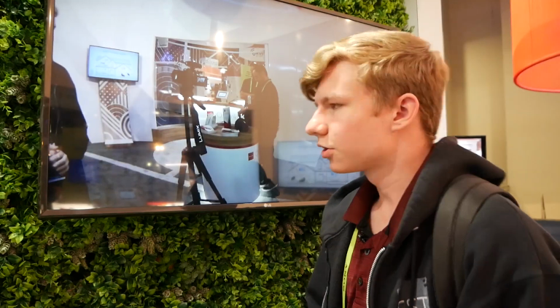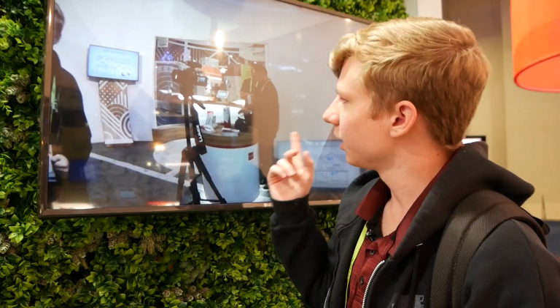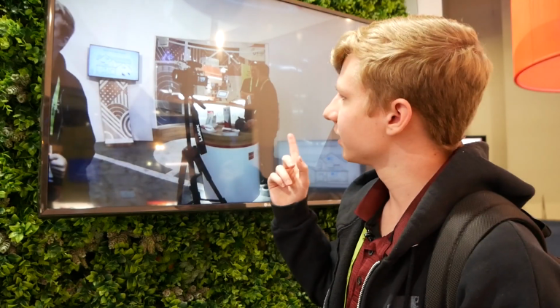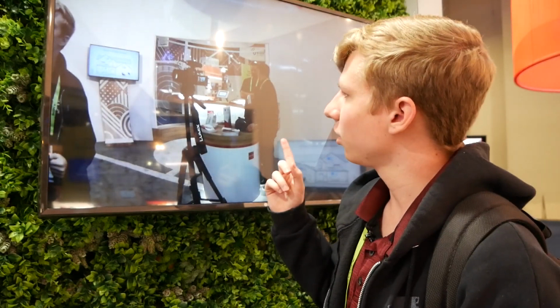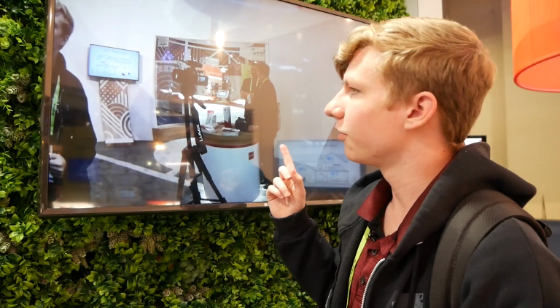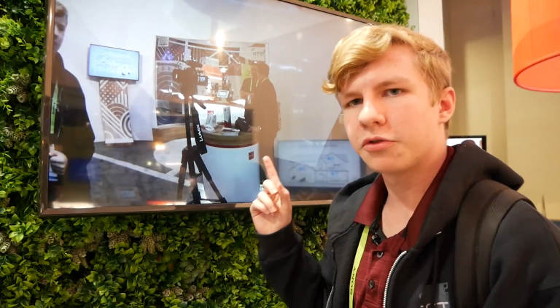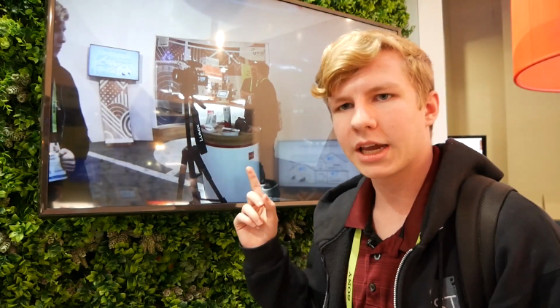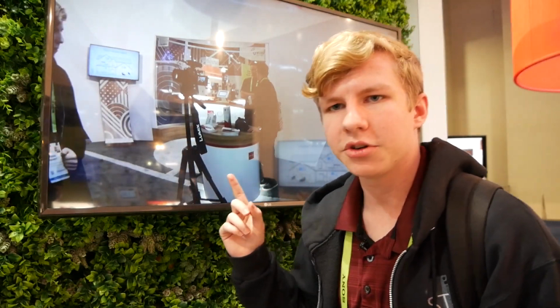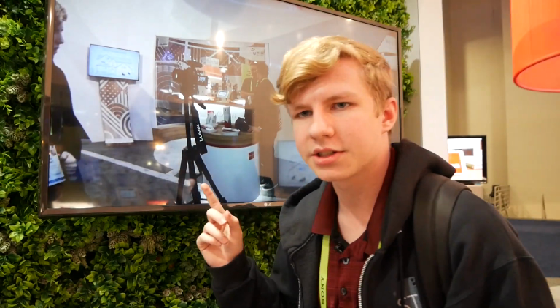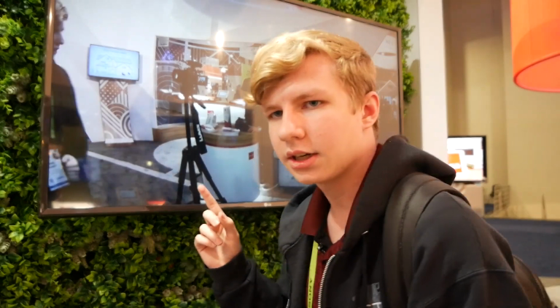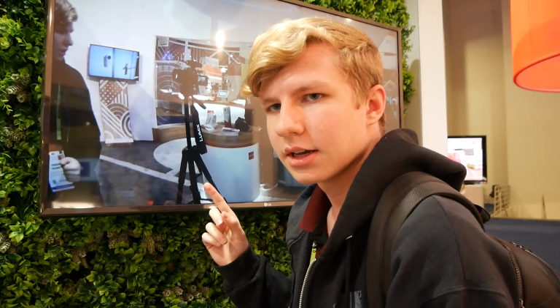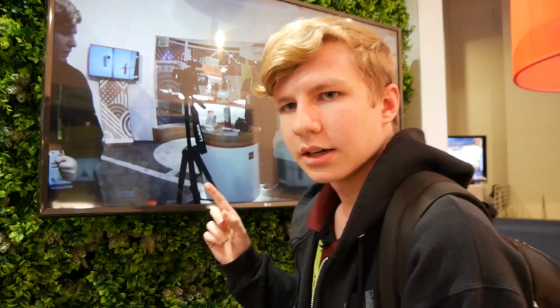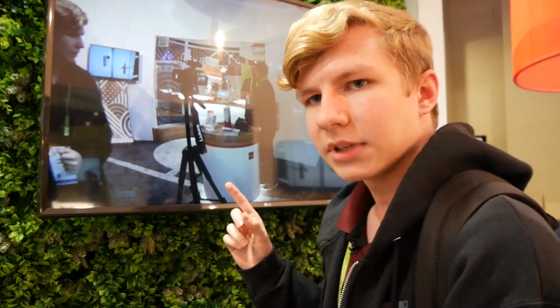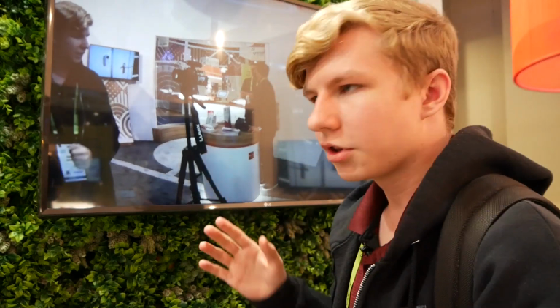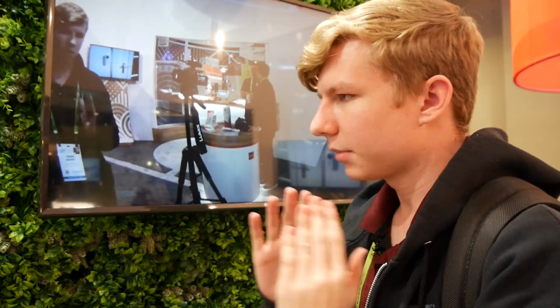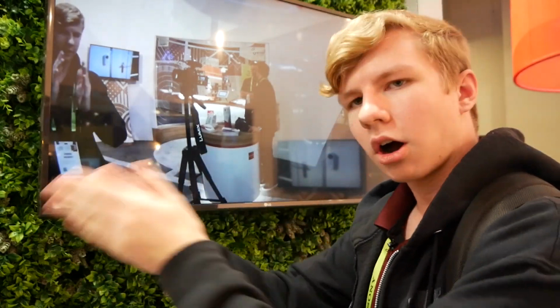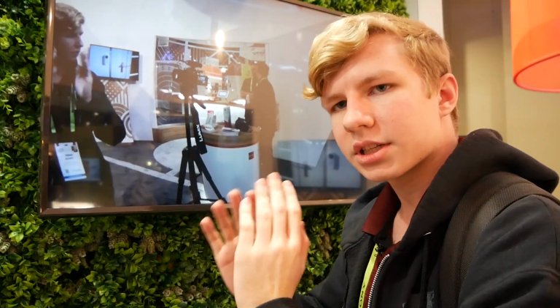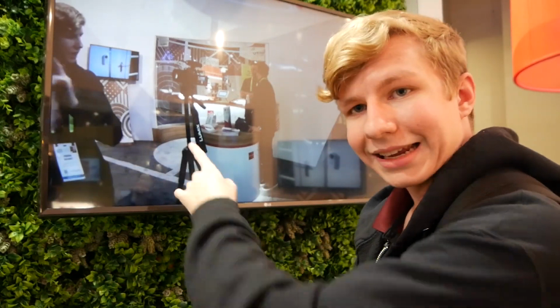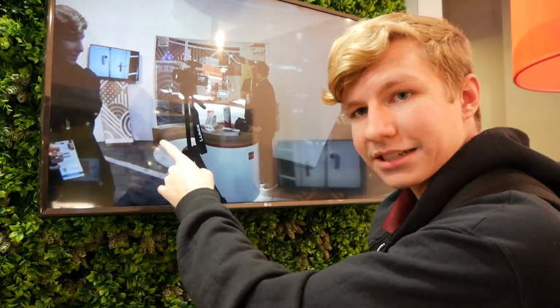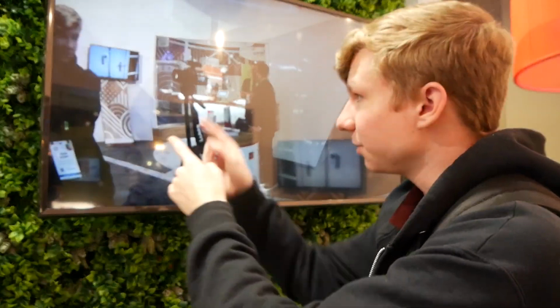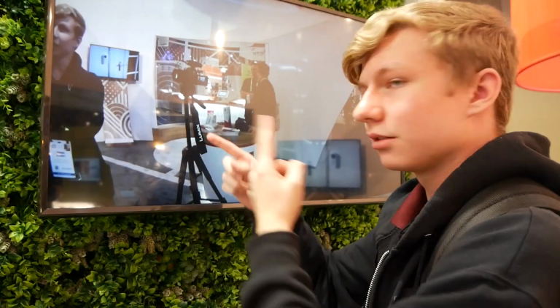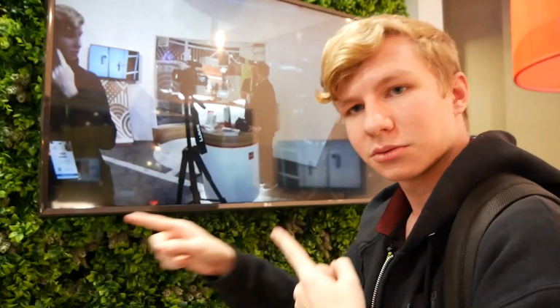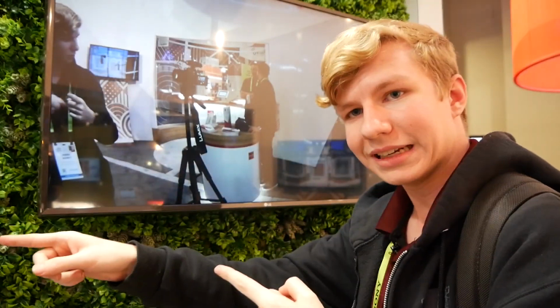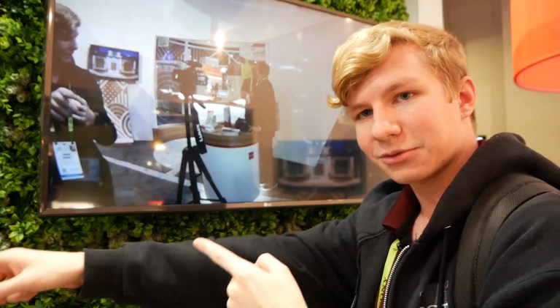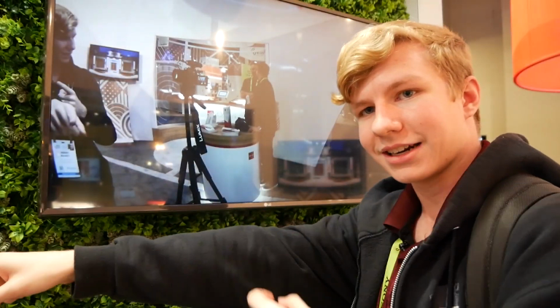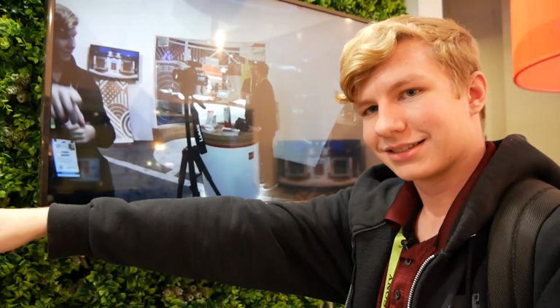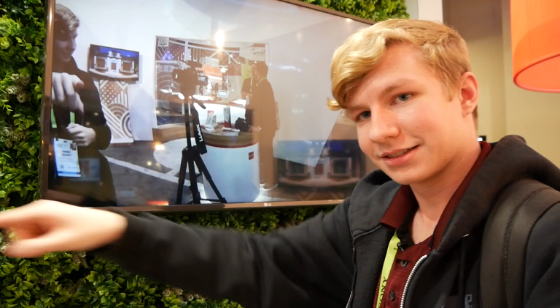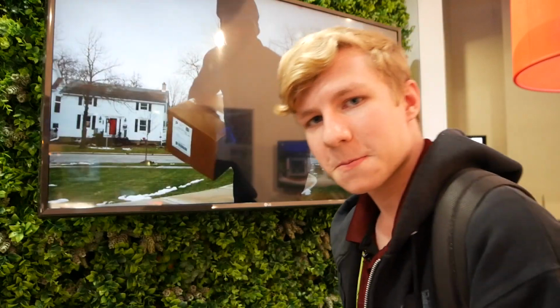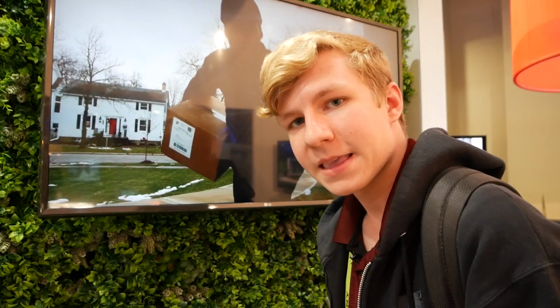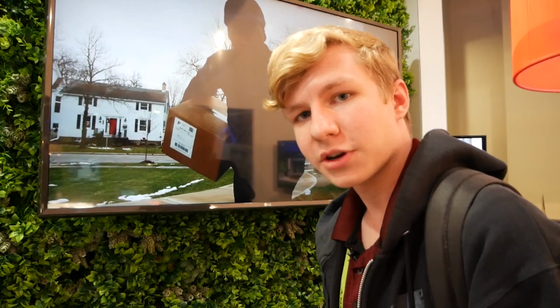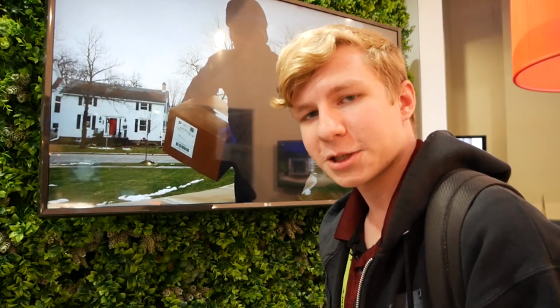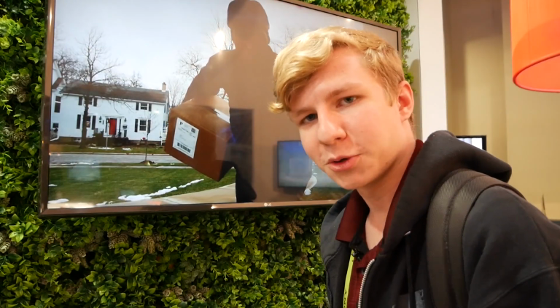Here's an example of the view from the camera — you can see that even though I'm off to the side, it can still see me right there. I think that's pretty cool.